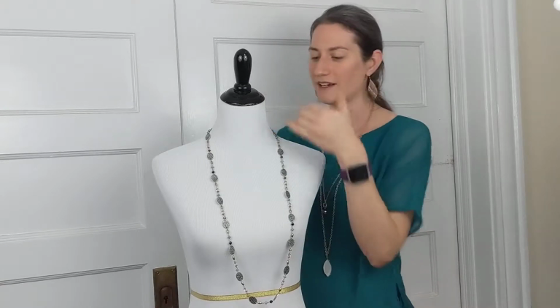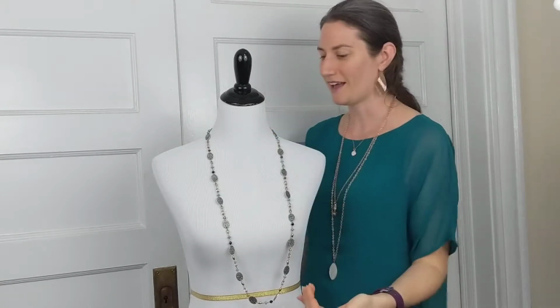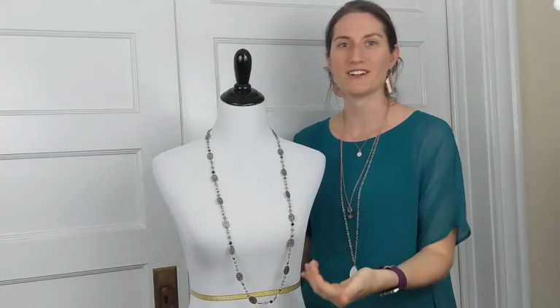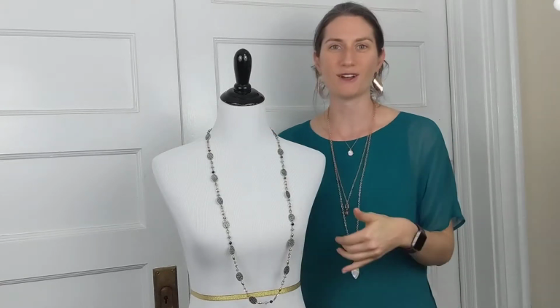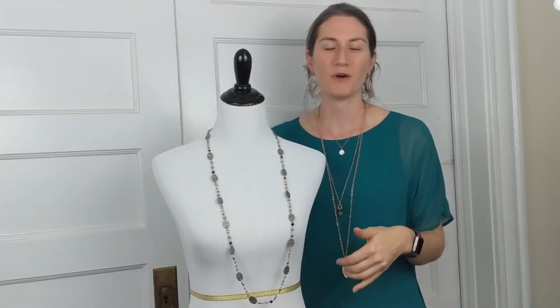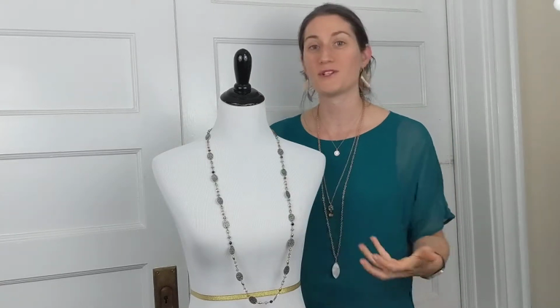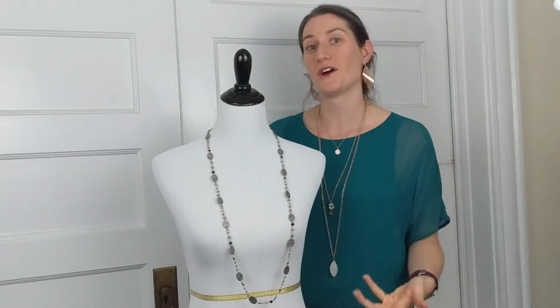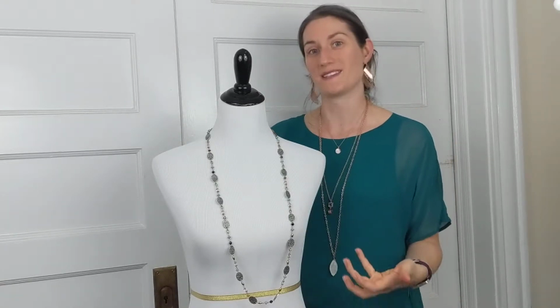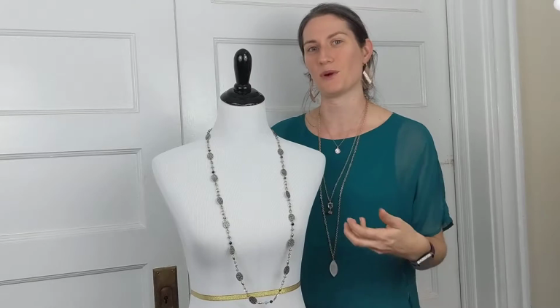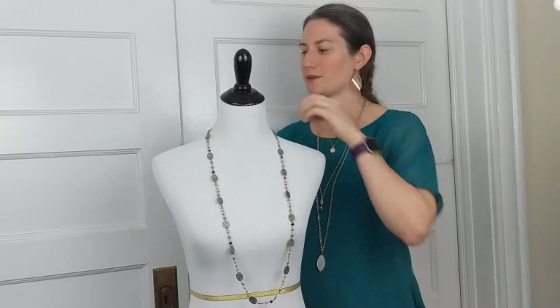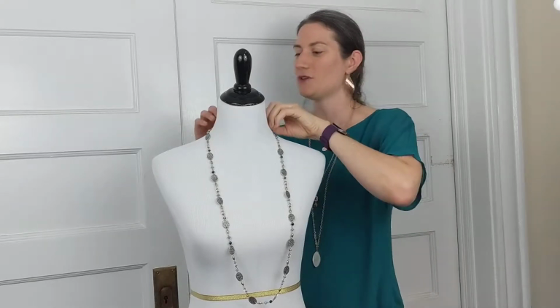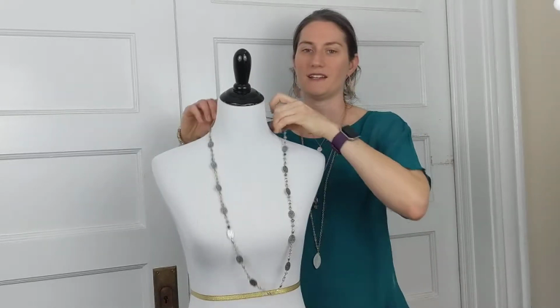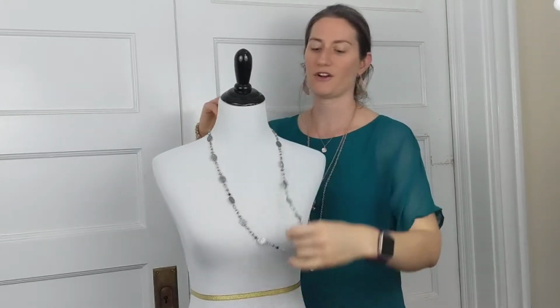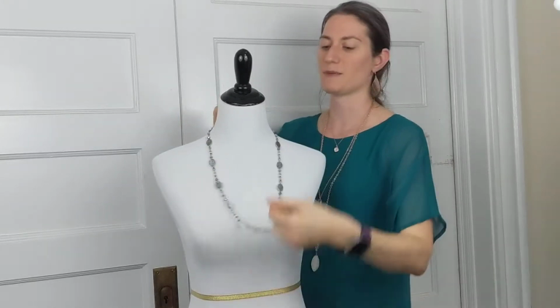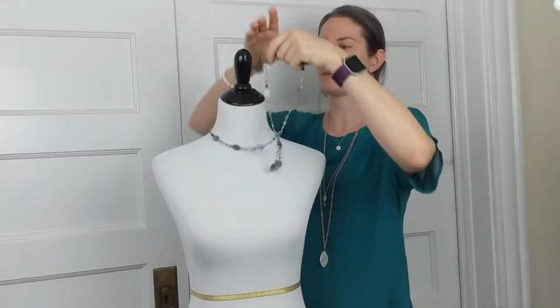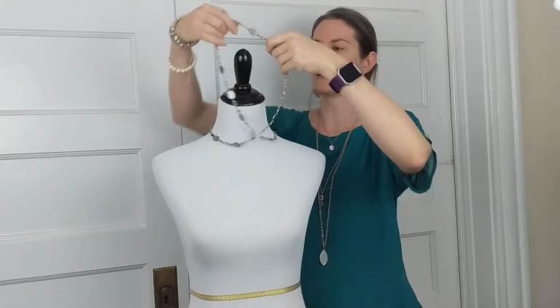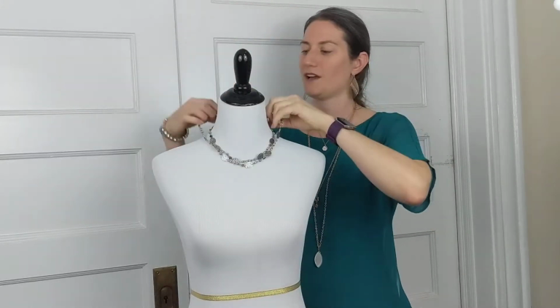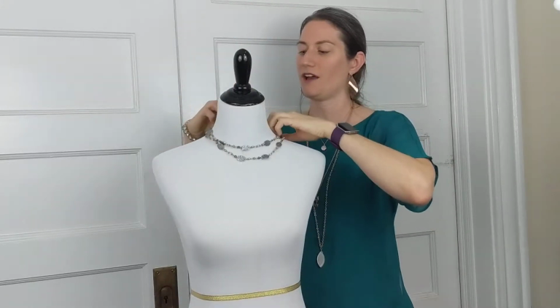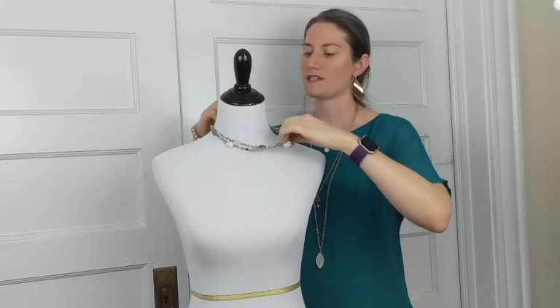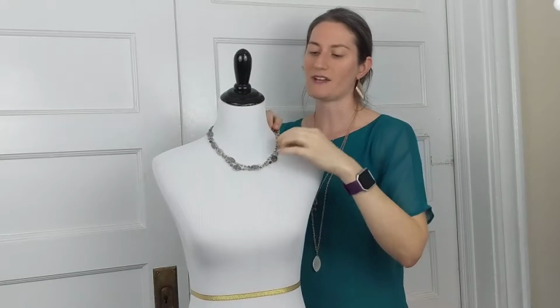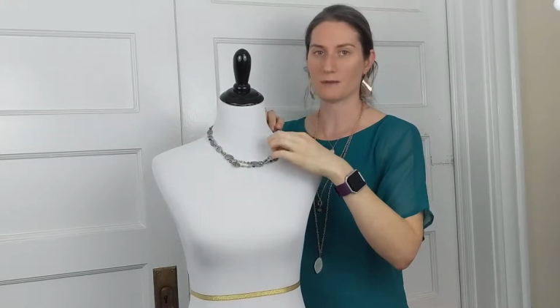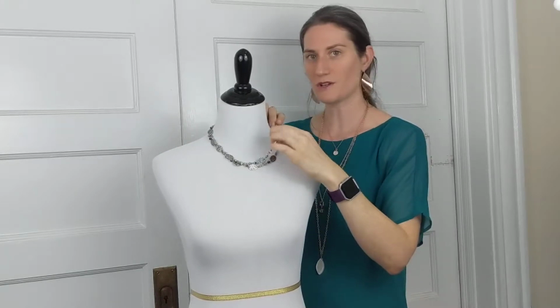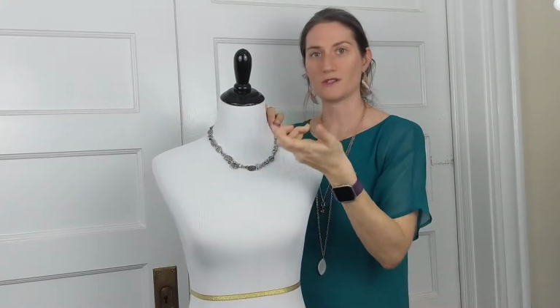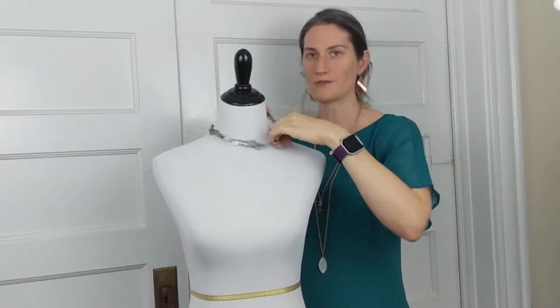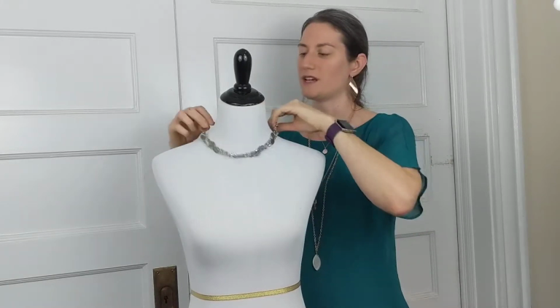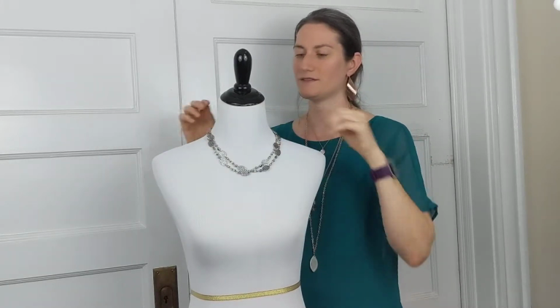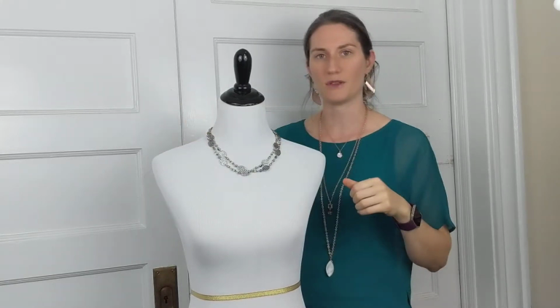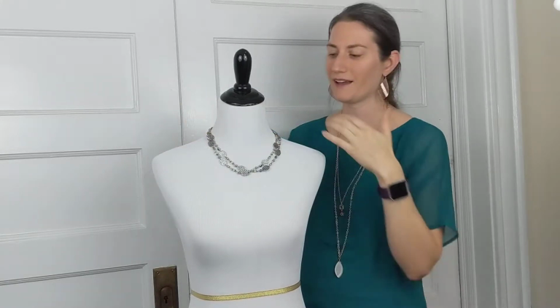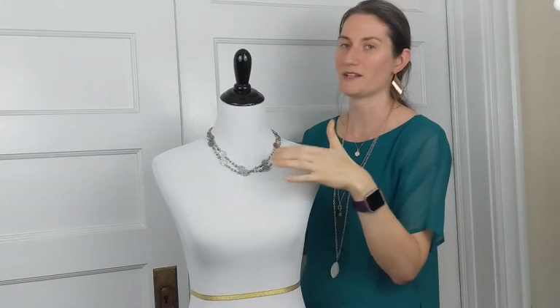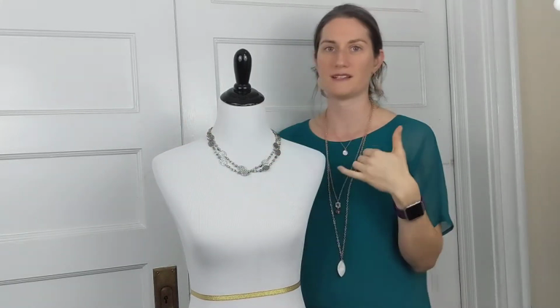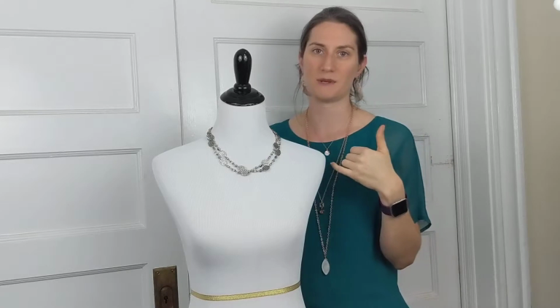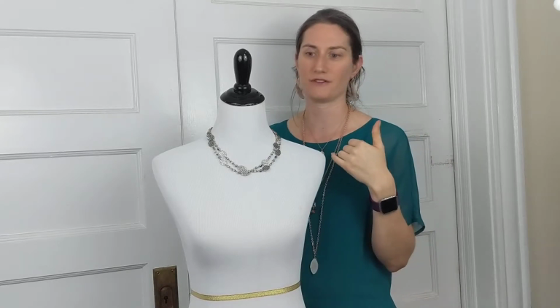Right now I have it here nice and long, but I want to show you the other ways that you can wear willow. You can take it and double it up short. It does have that double lobster claw, so you can undo the lobster claw and double it right there in the back, and it makes a great statement piece here in the front.